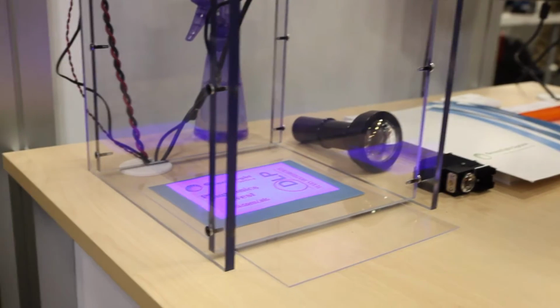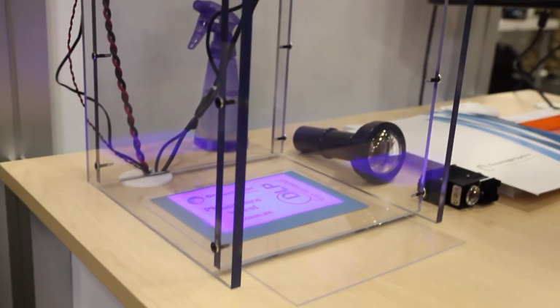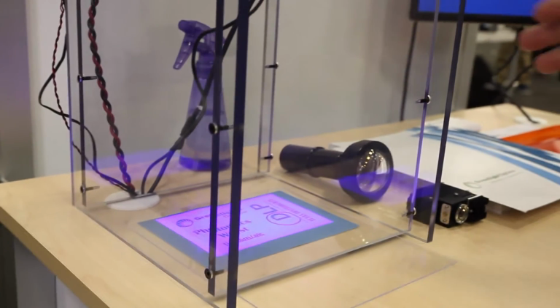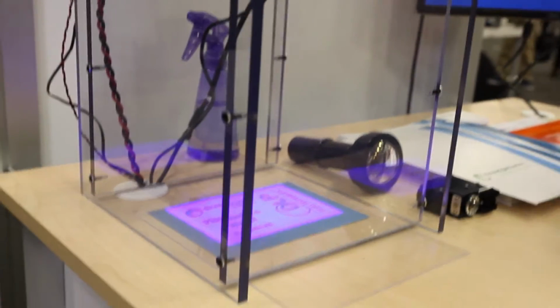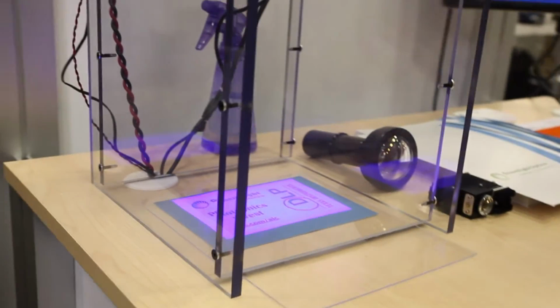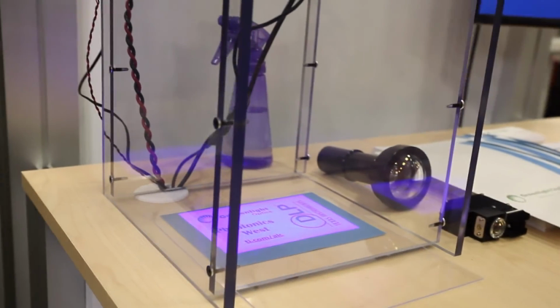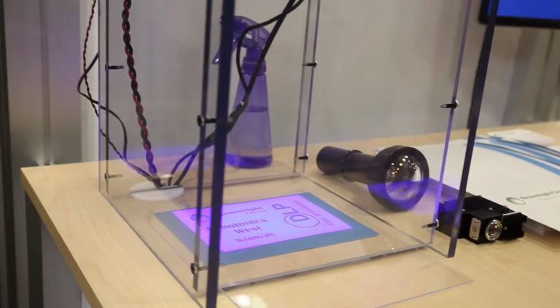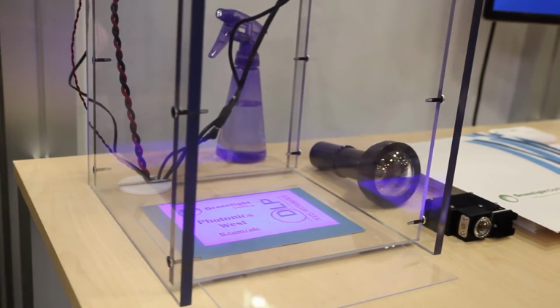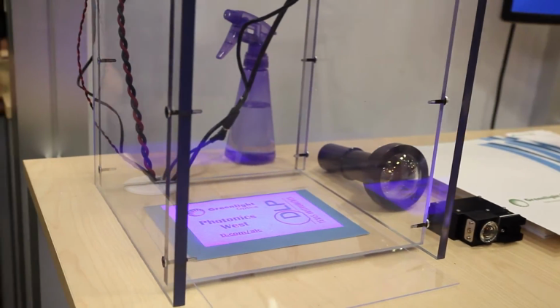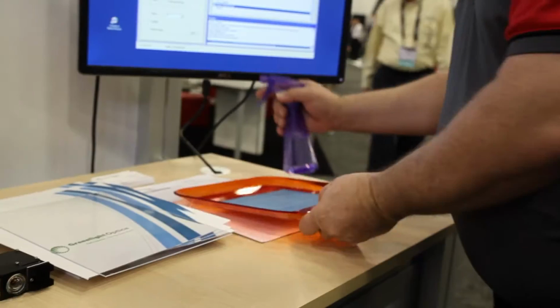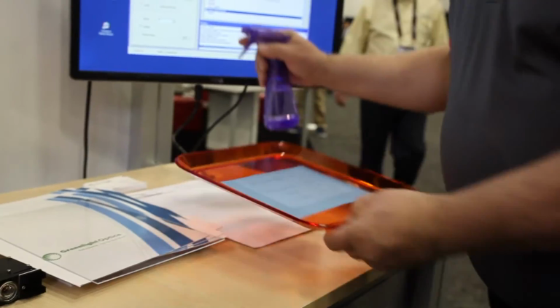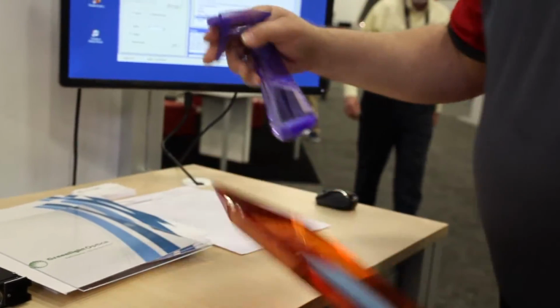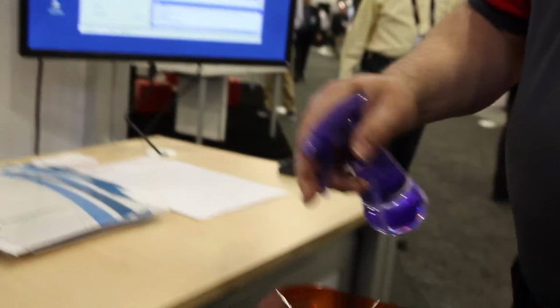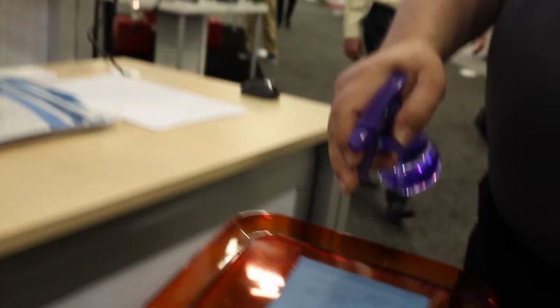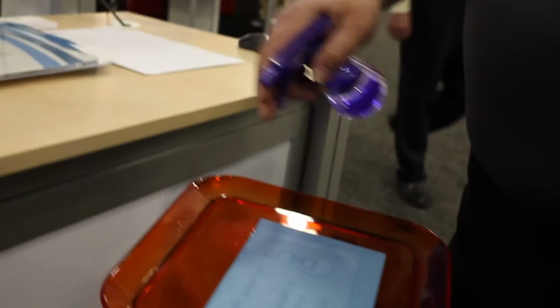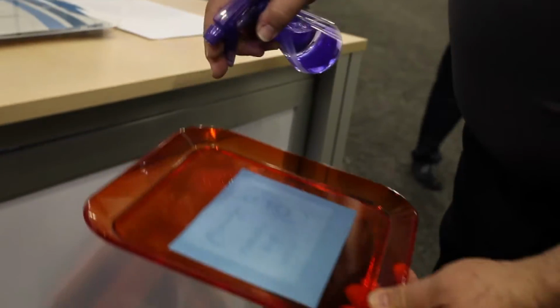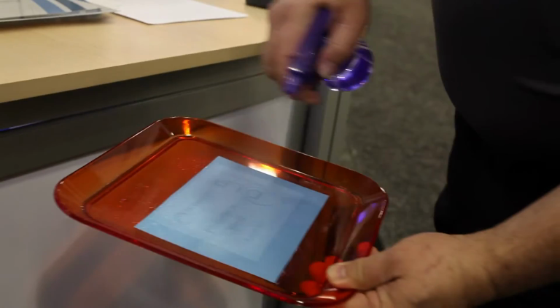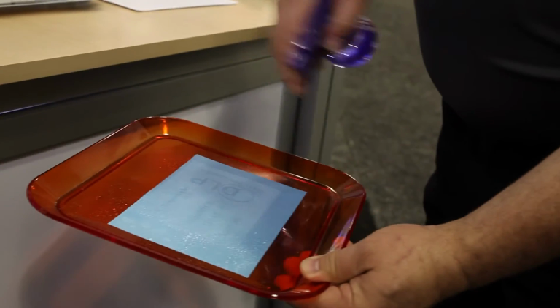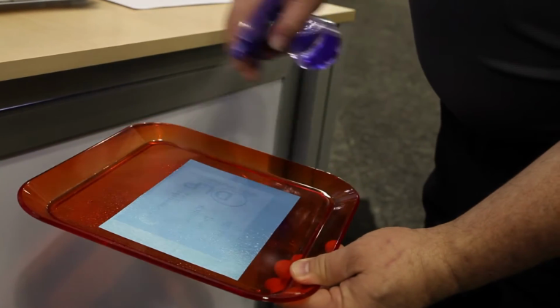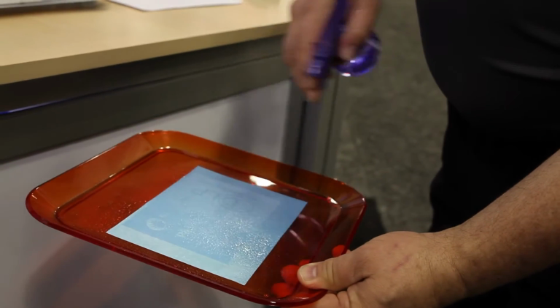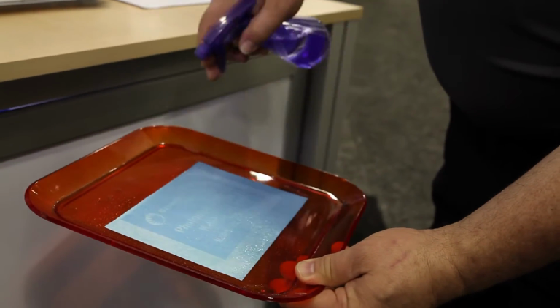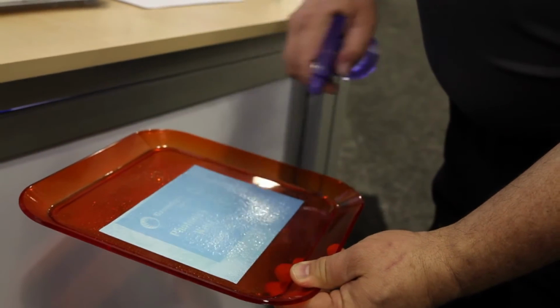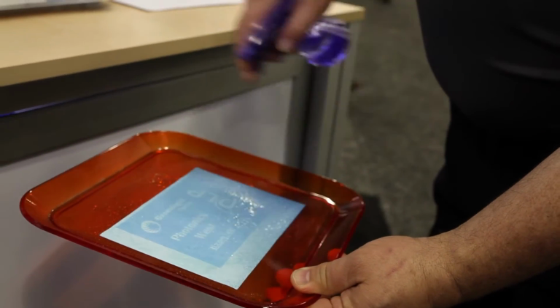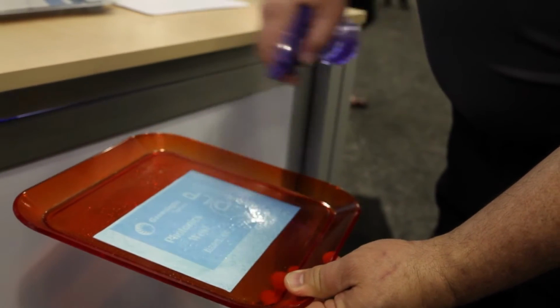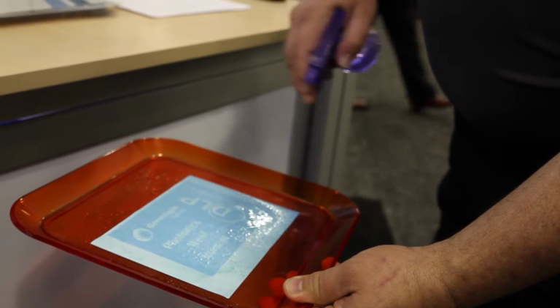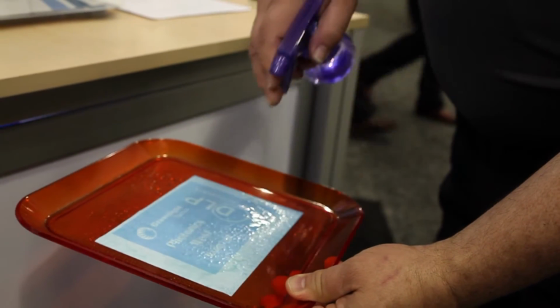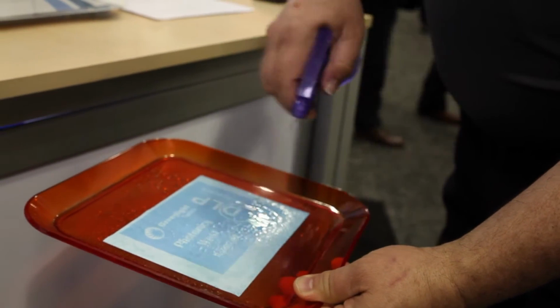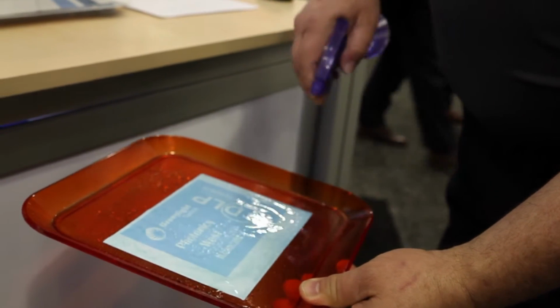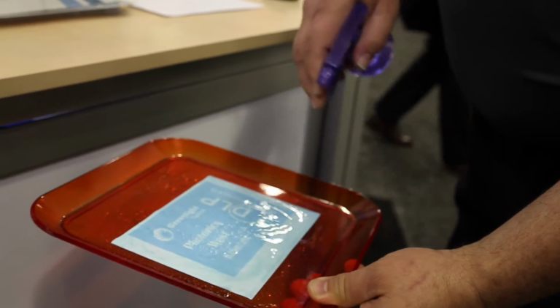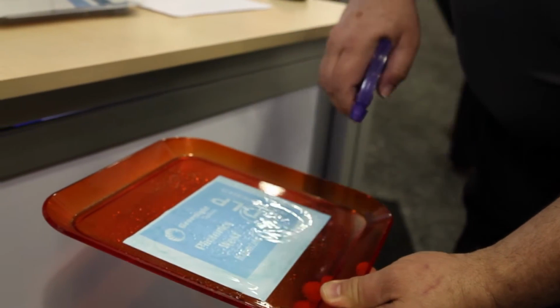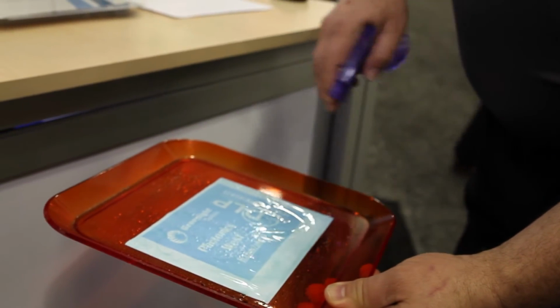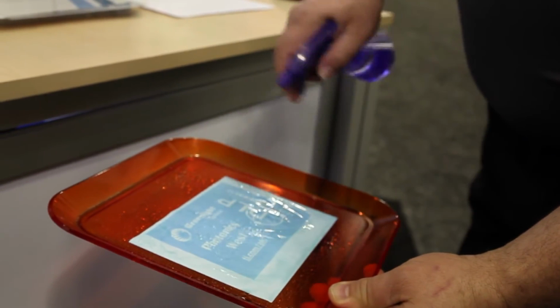And you can see that it's exposing the paper. When we're done, we will spray it with a fixer, or actually water, which will fix the image into the paper.